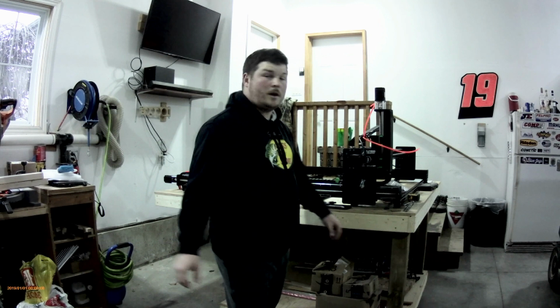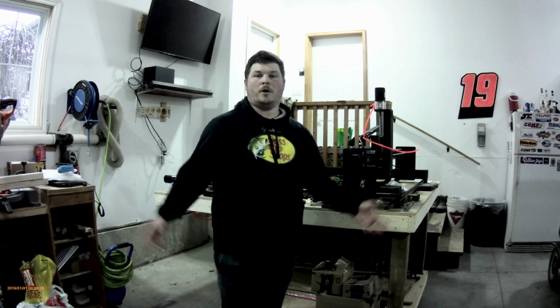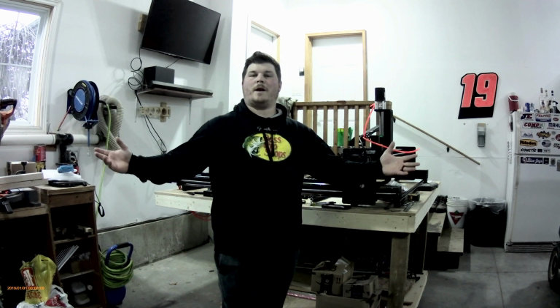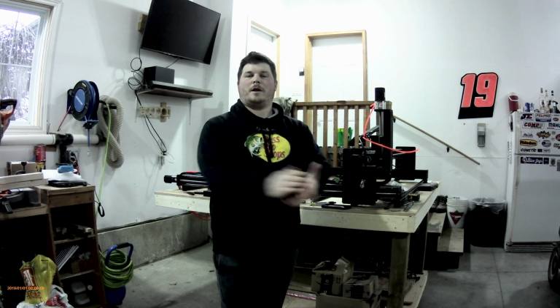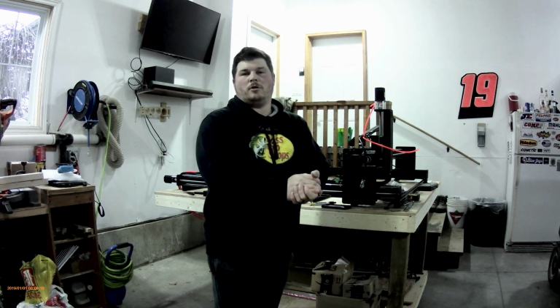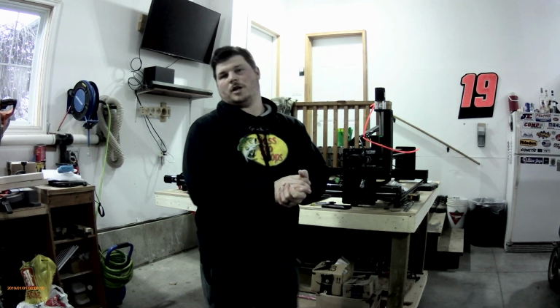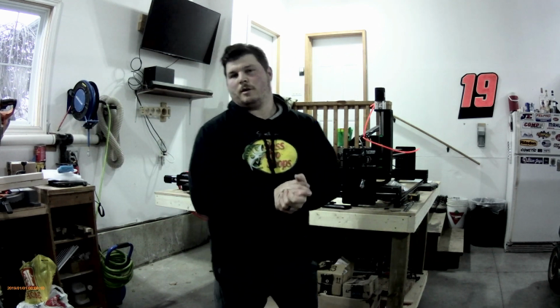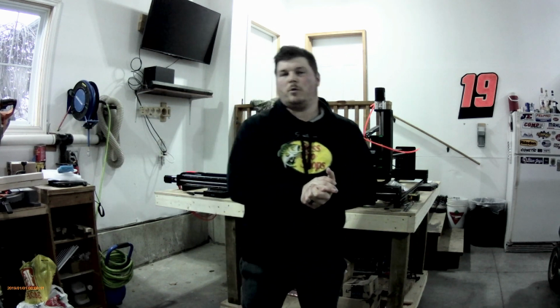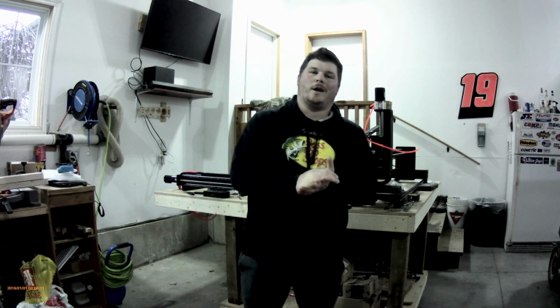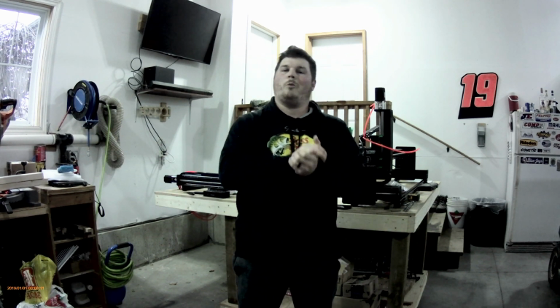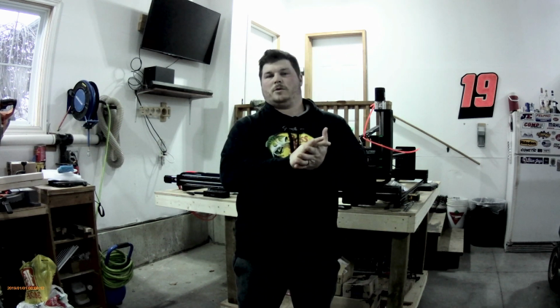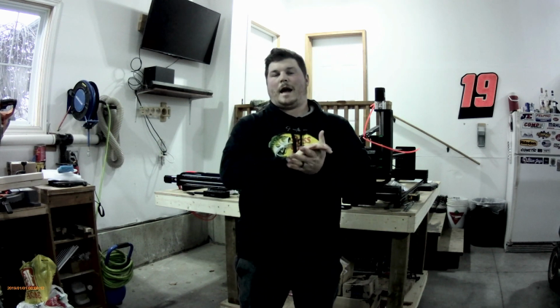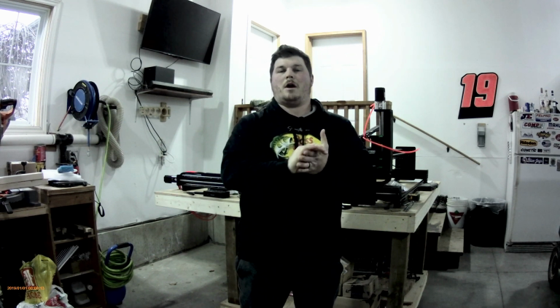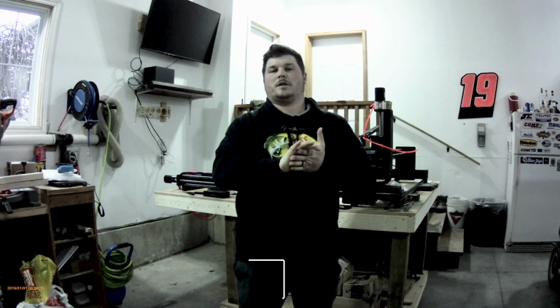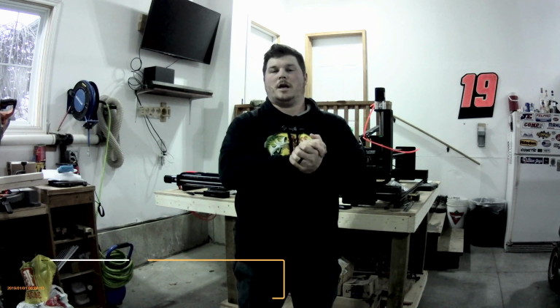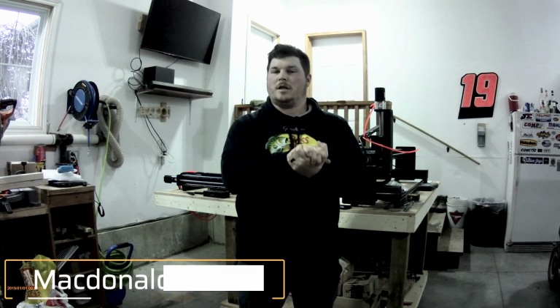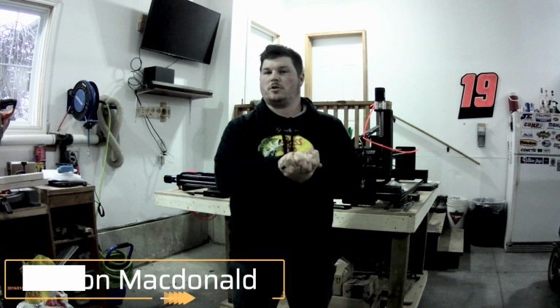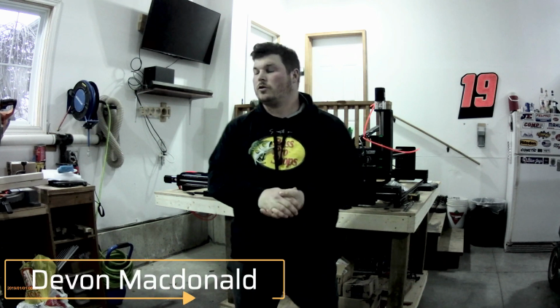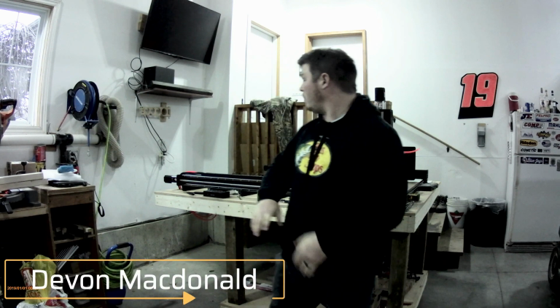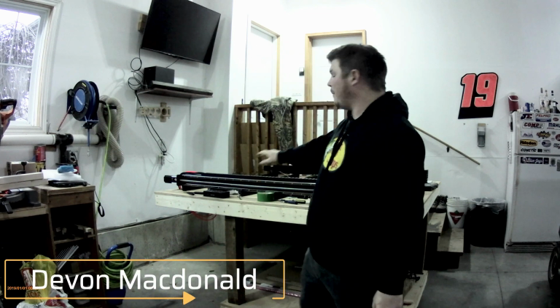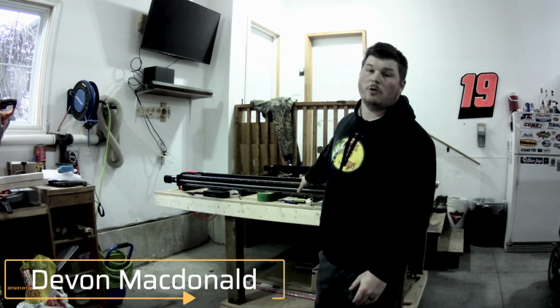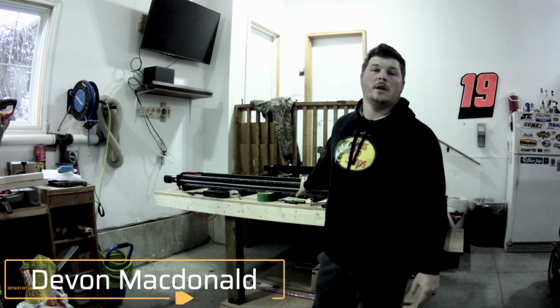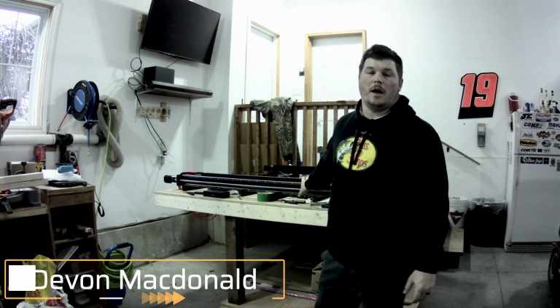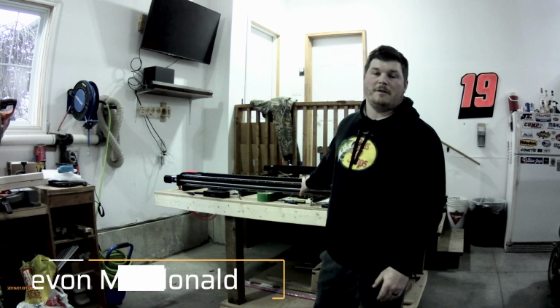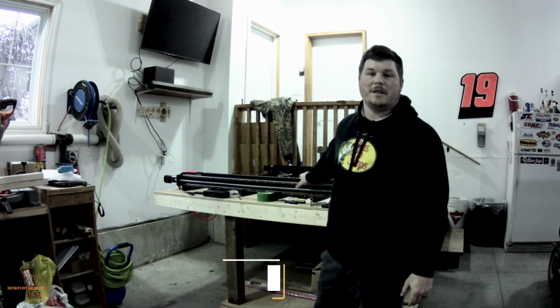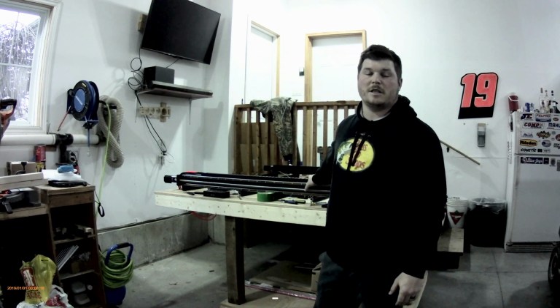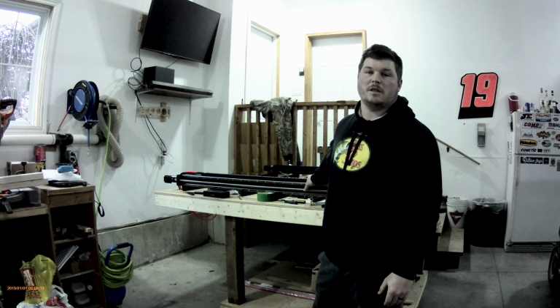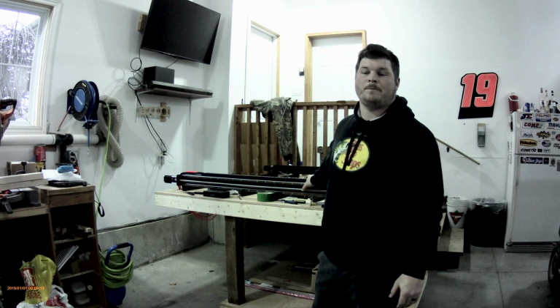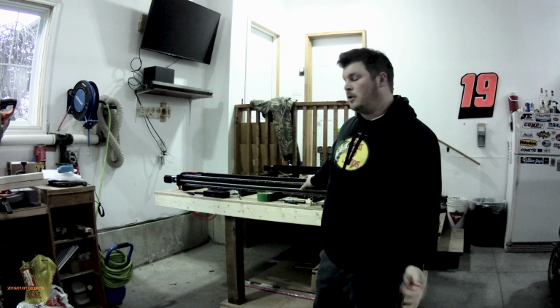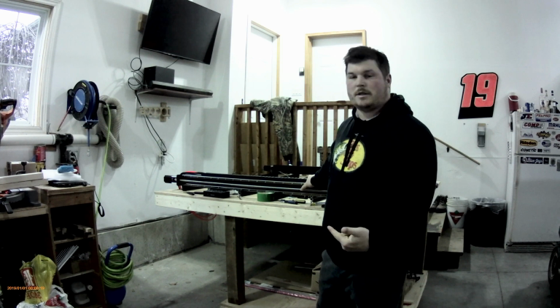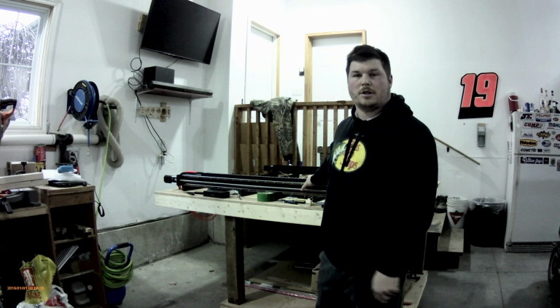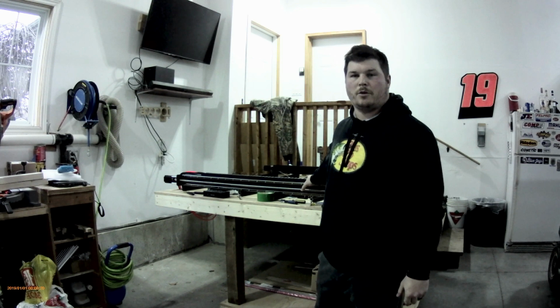Welcome back everybody to my YouTube channel. Today we're going to be wiring up the OpenBuilds Black Box CNC controller to the Cougi Ant Pro 1515 CNC. Let's jump into it.